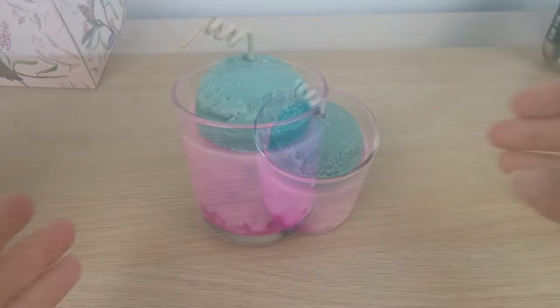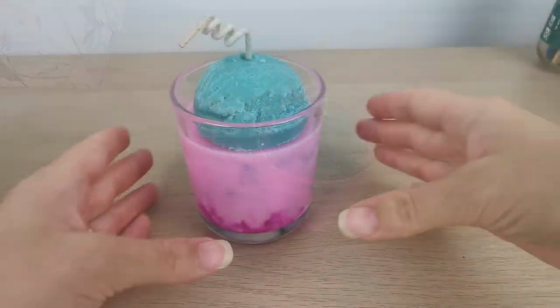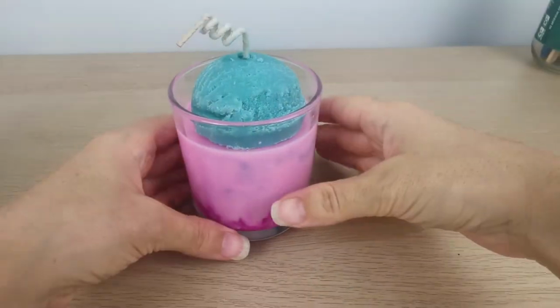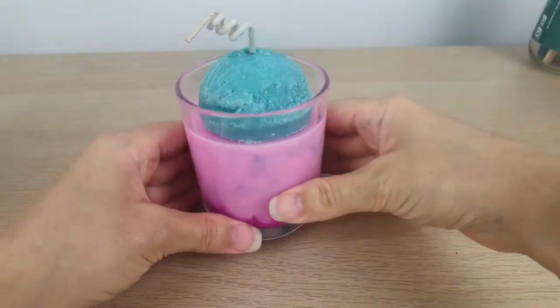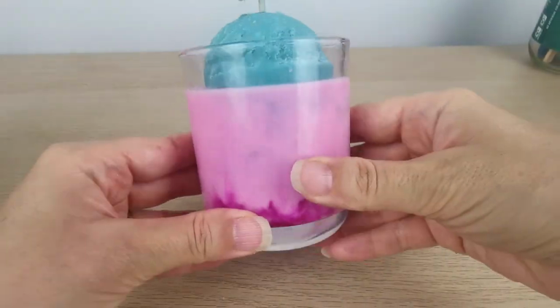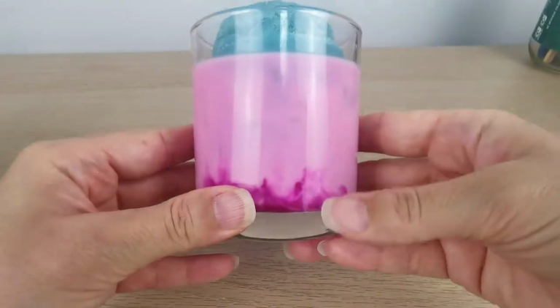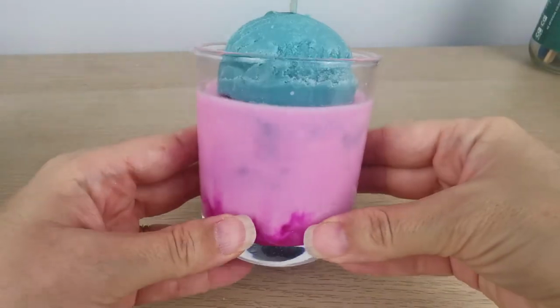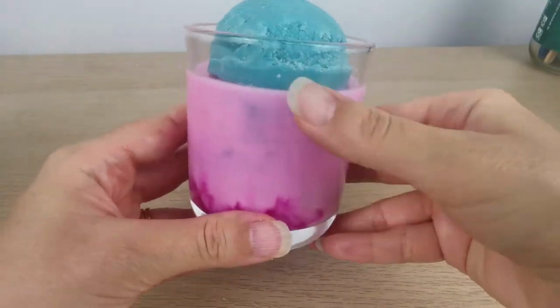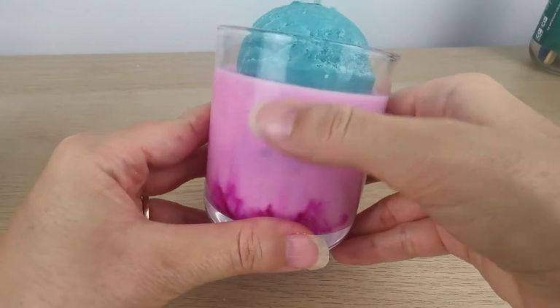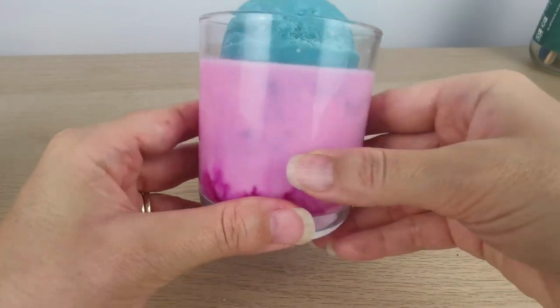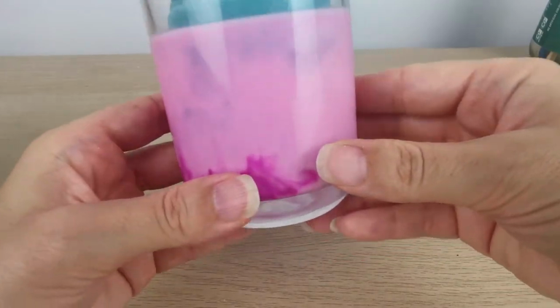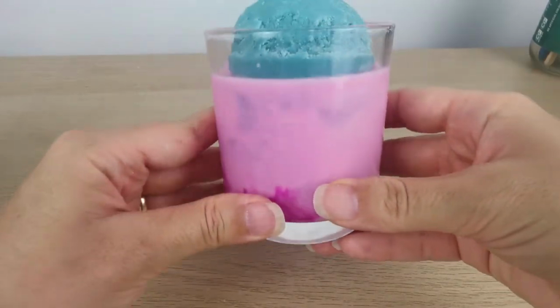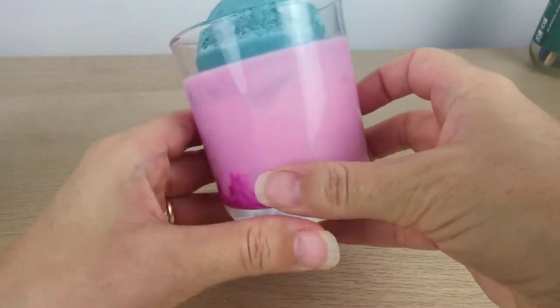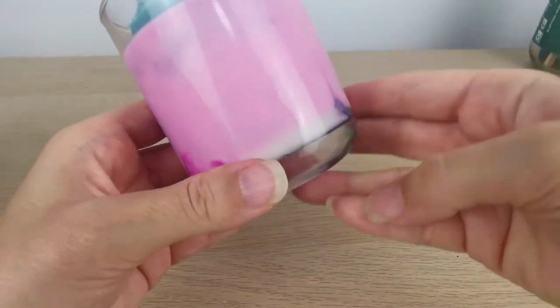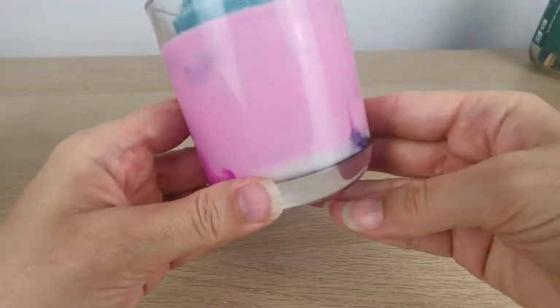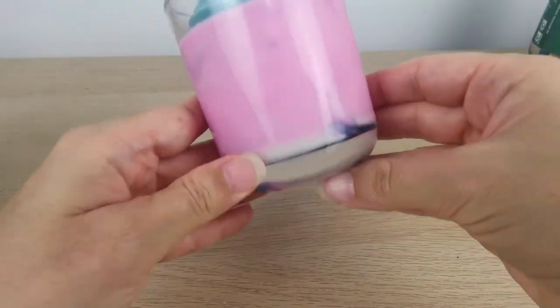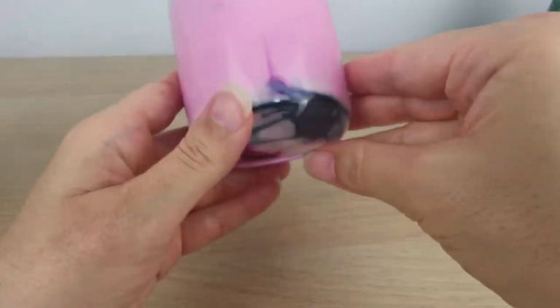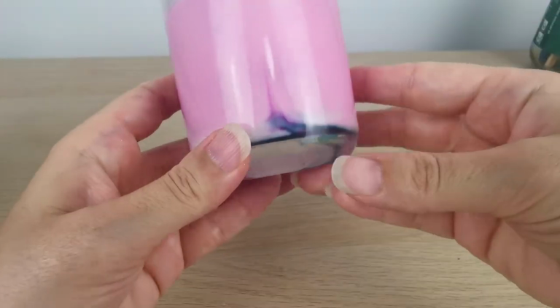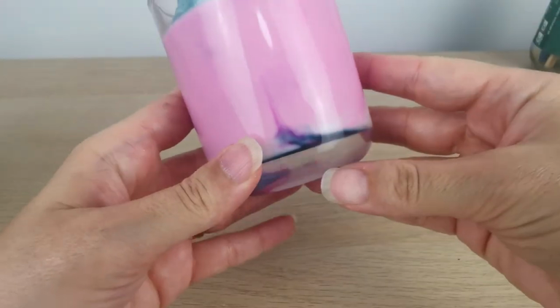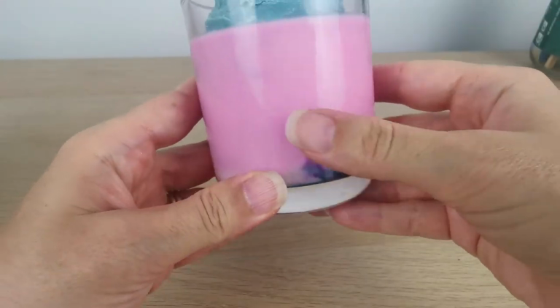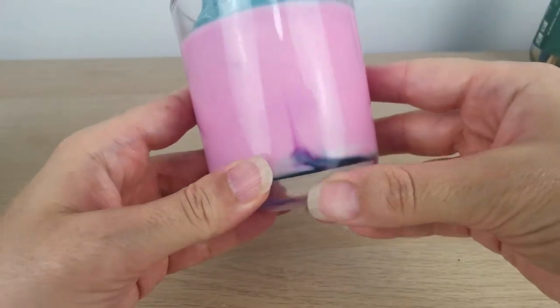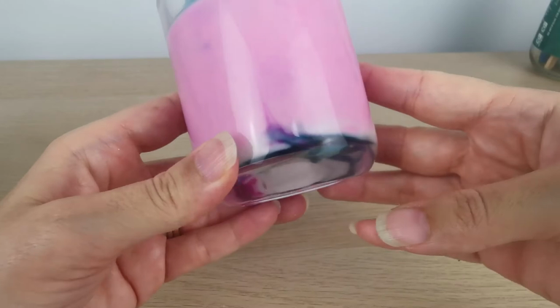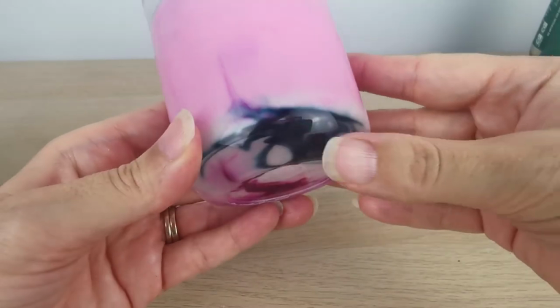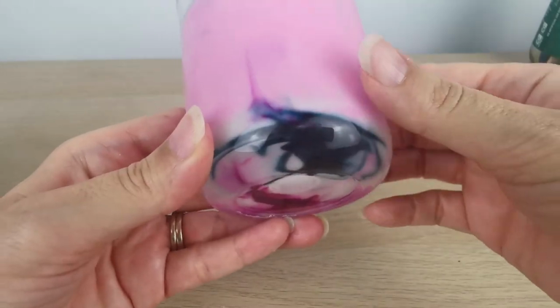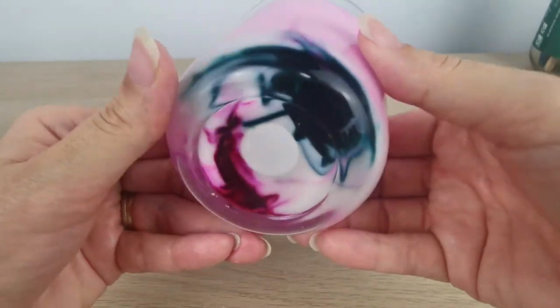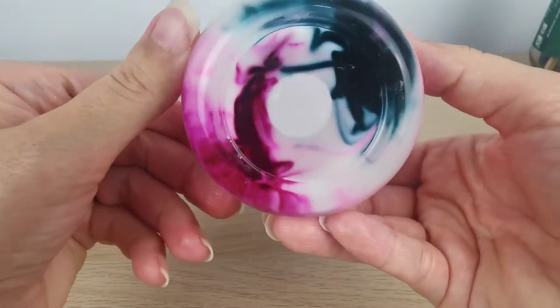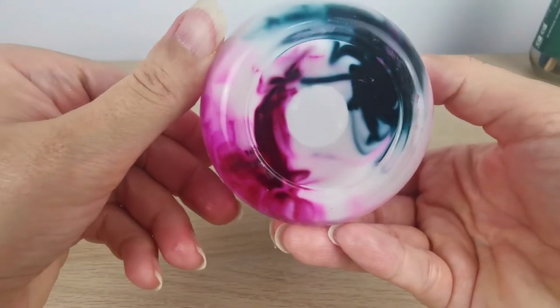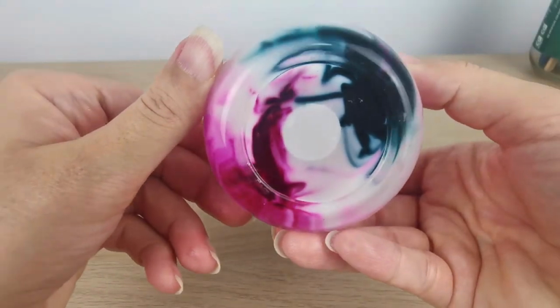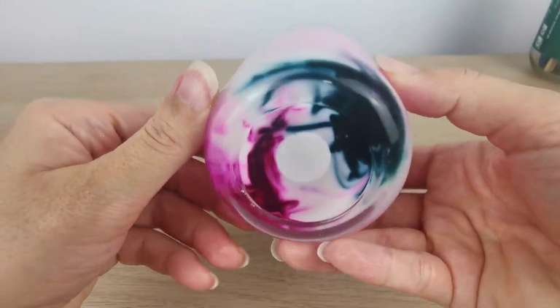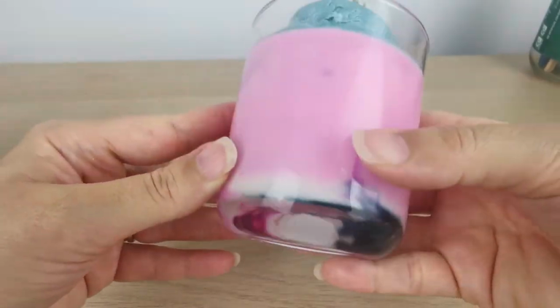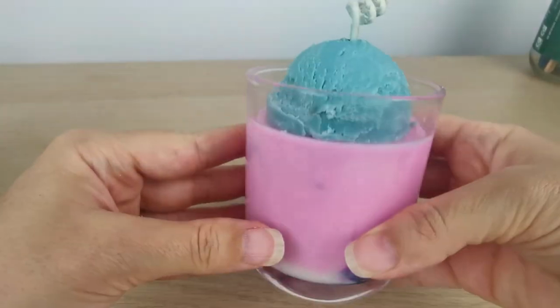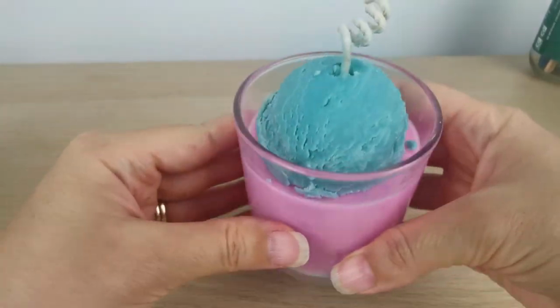This is the final candle — what do you guys think? Let me know in the comments. Thank you so much for watching, and I will see you next time. Ciao!